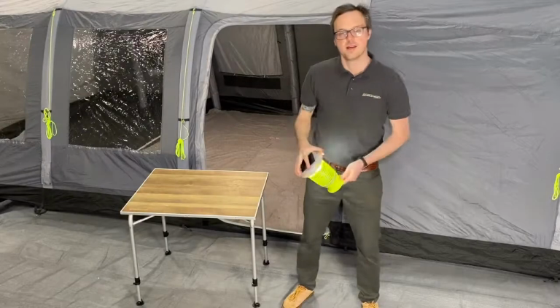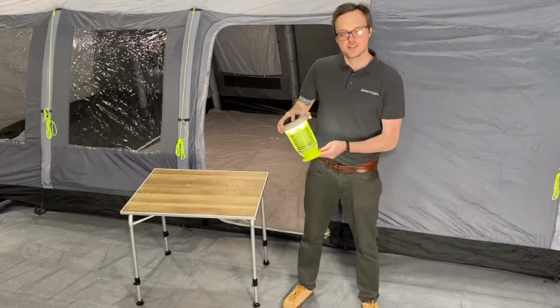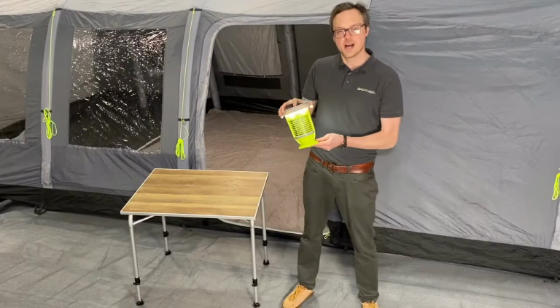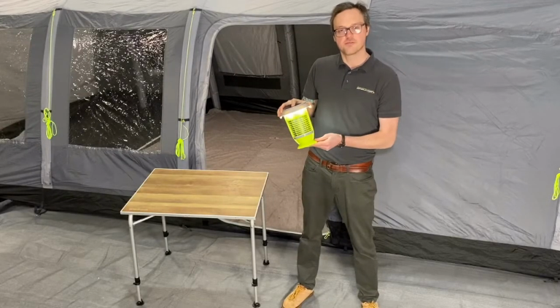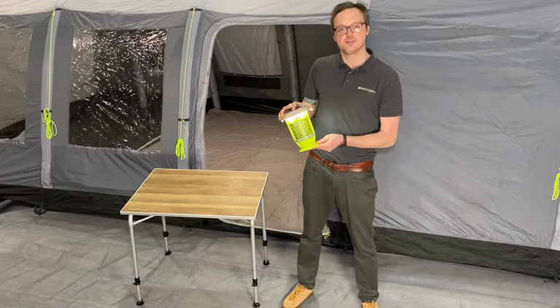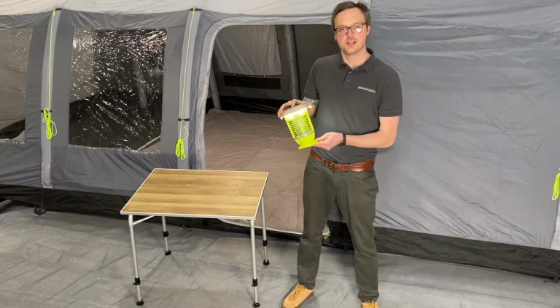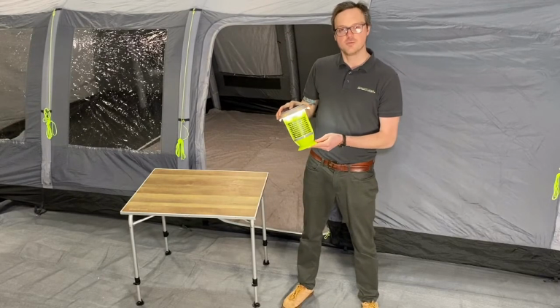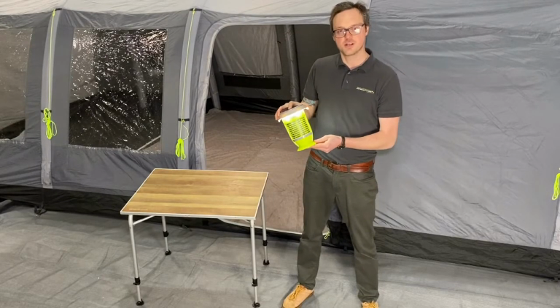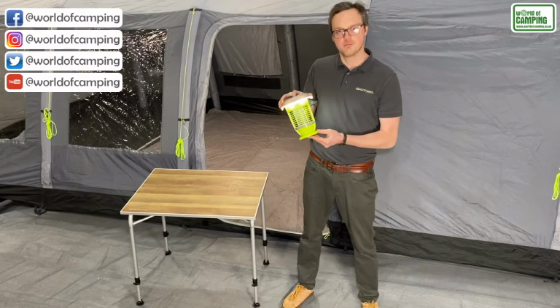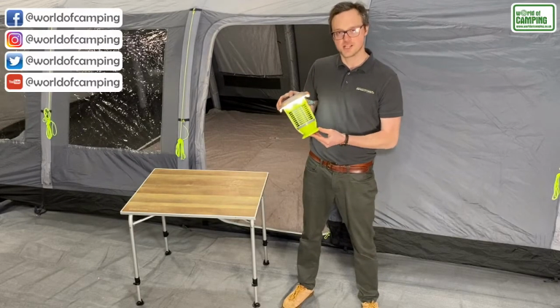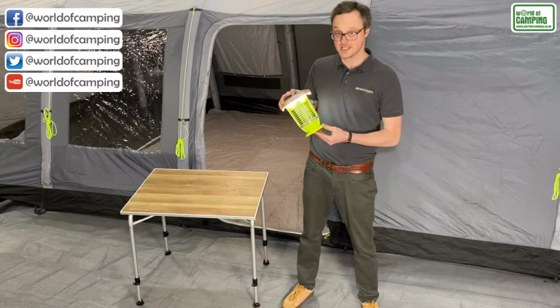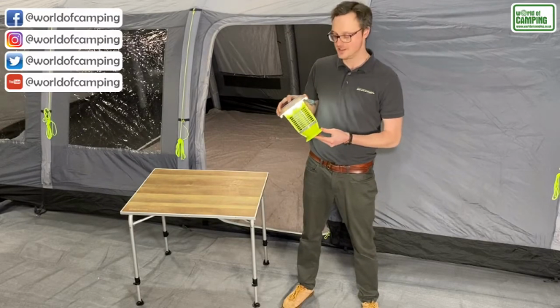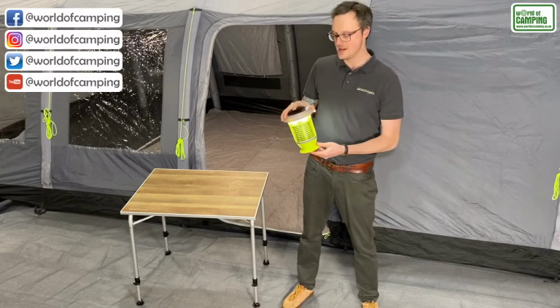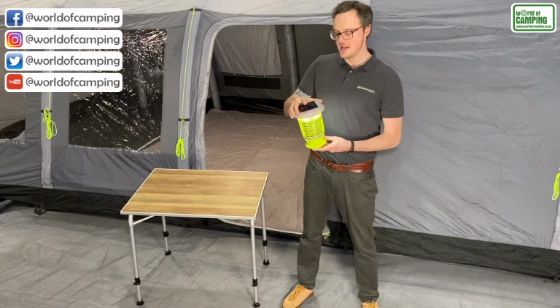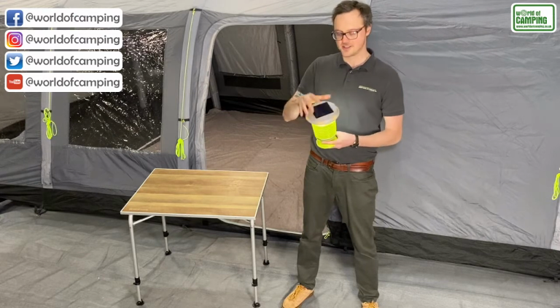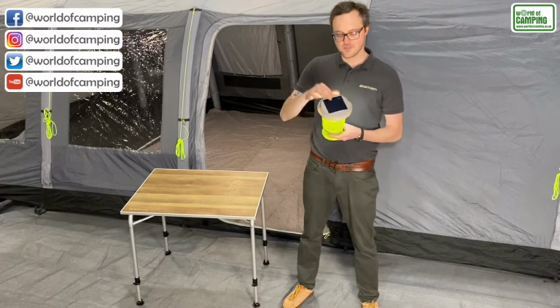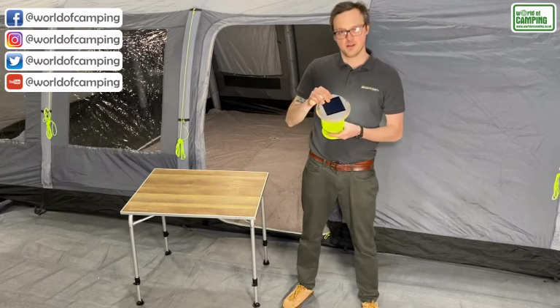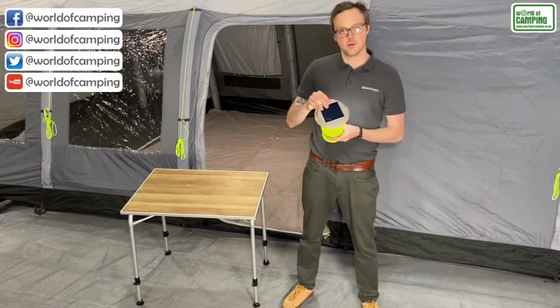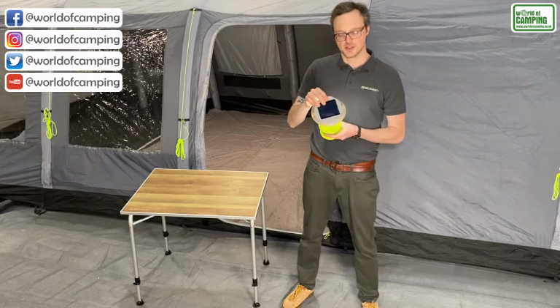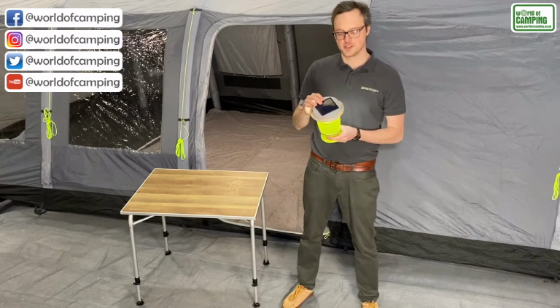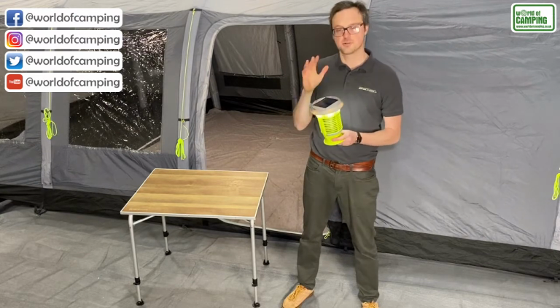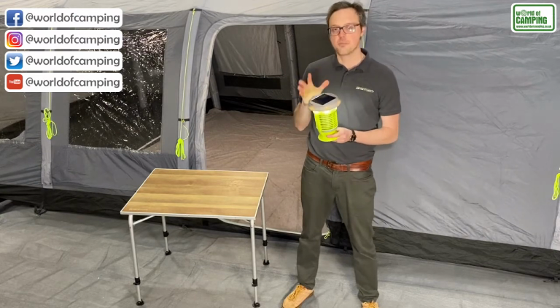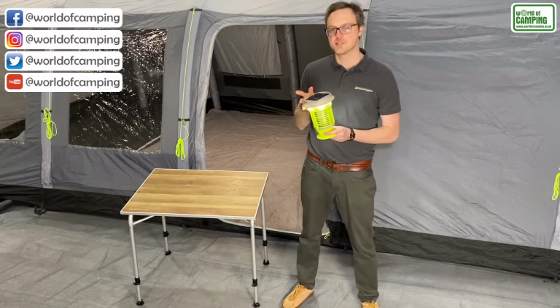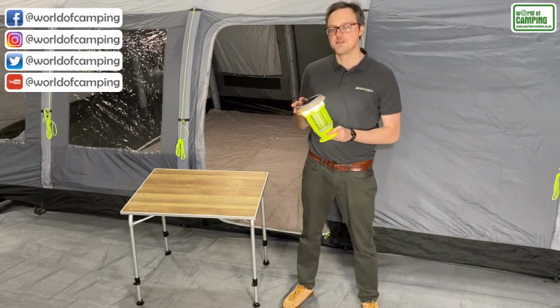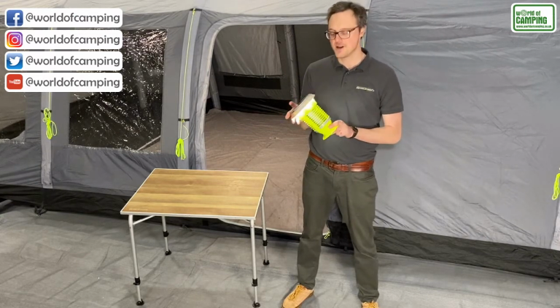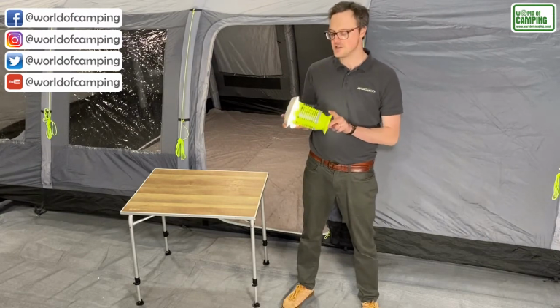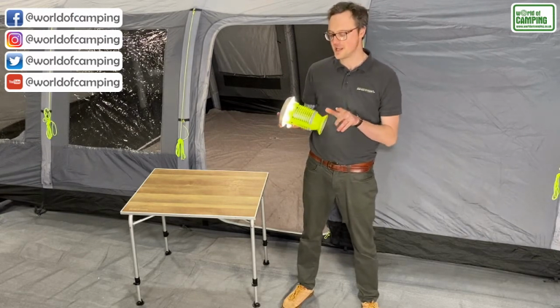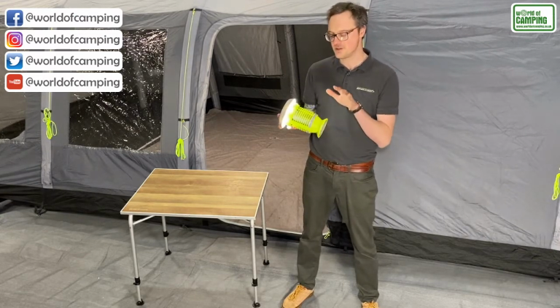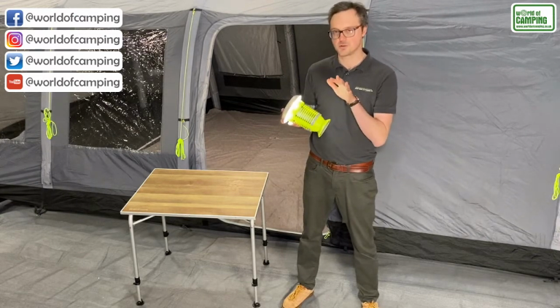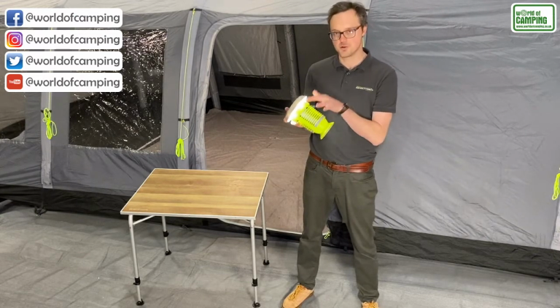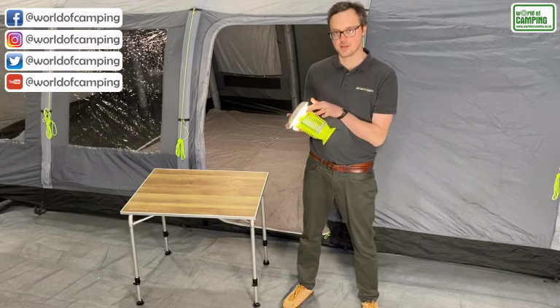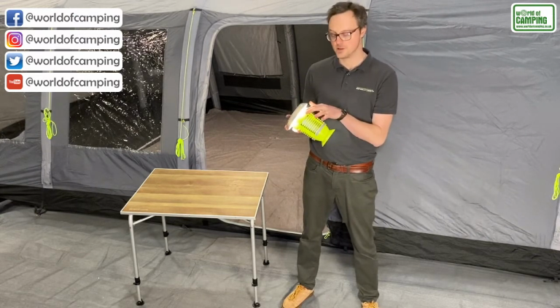This is the Outdoor Evolution Lumi Solar Mozzie Killer Lantern. It has a solar panel on top for charging, but also a built-in lithium battery so it can be charged with USB as well.